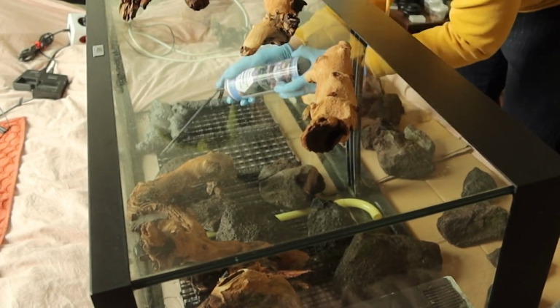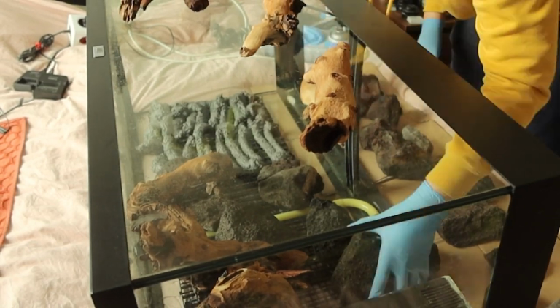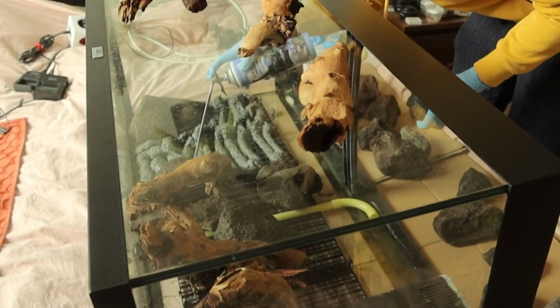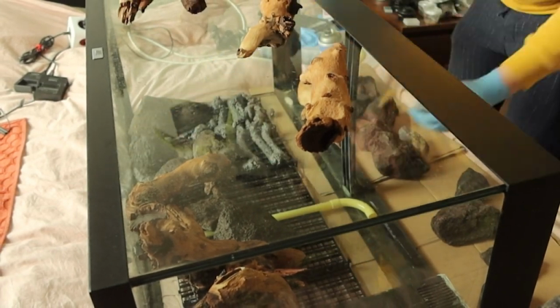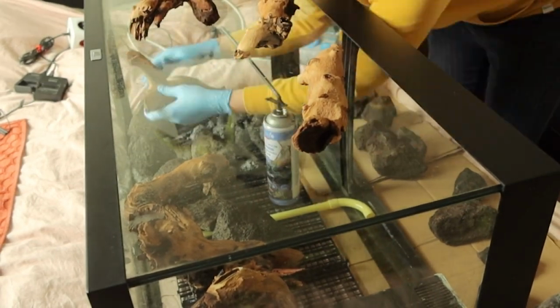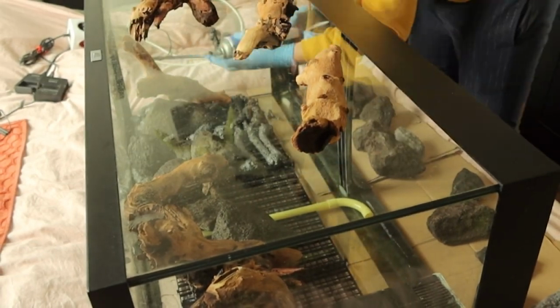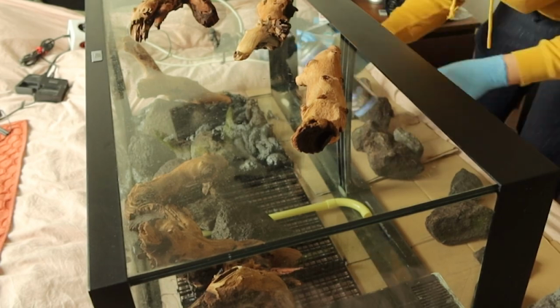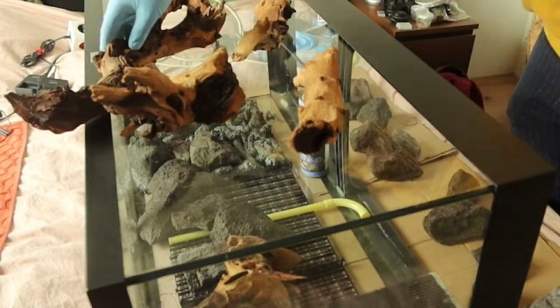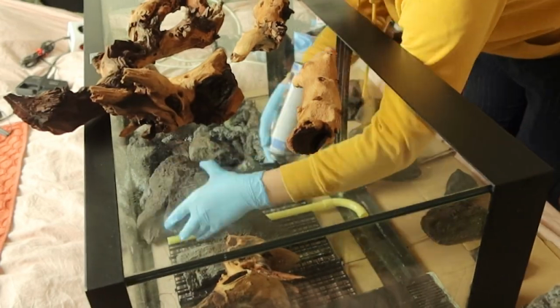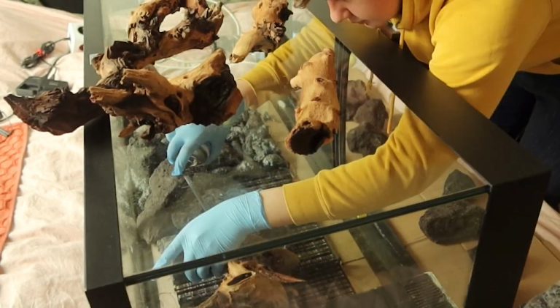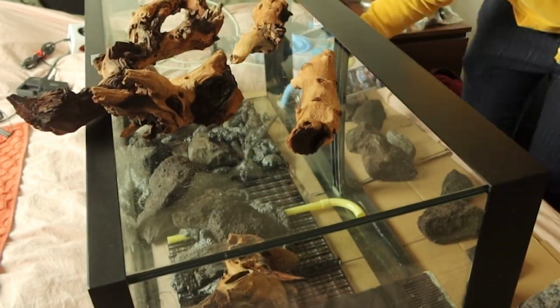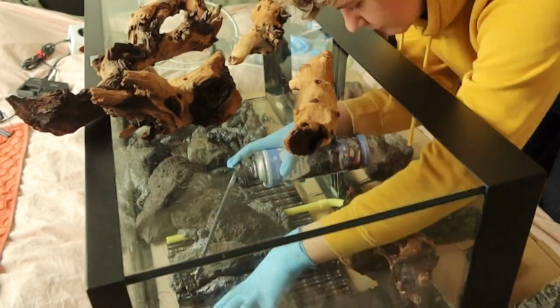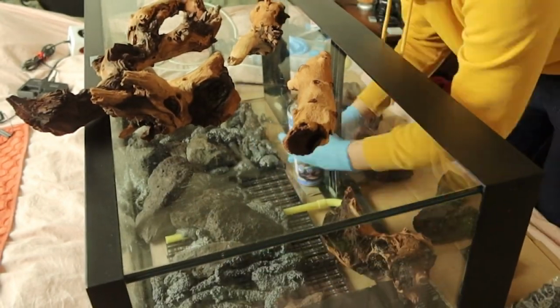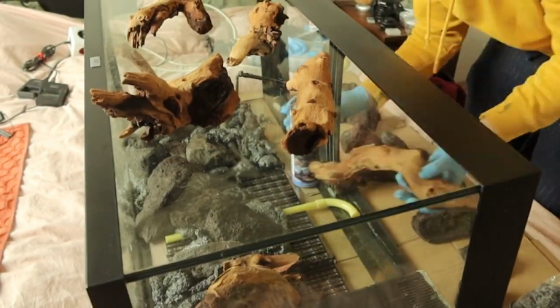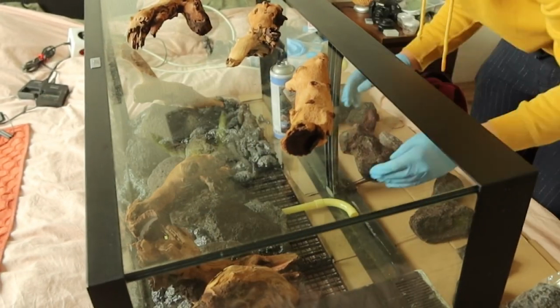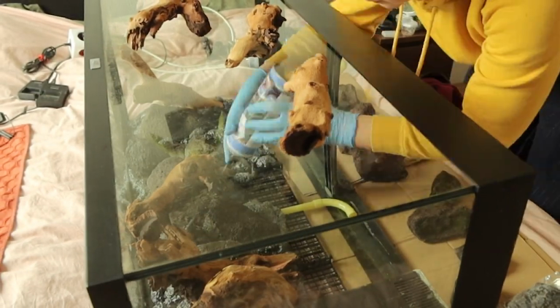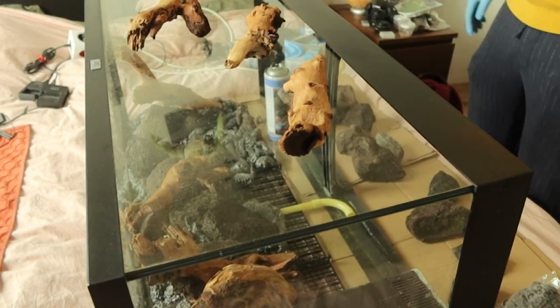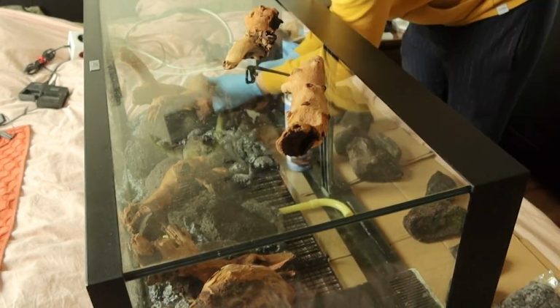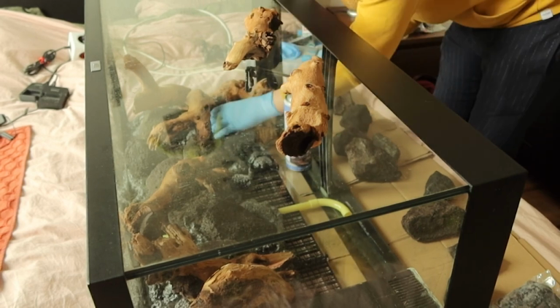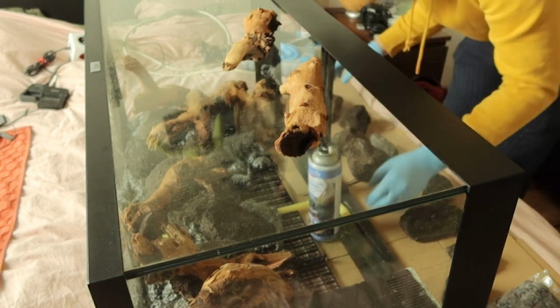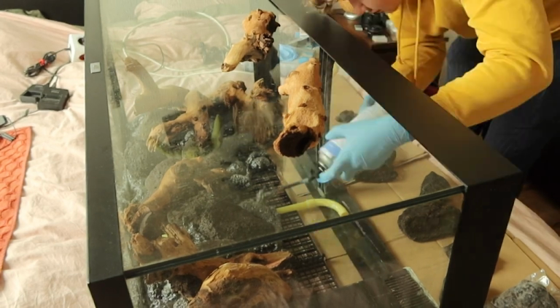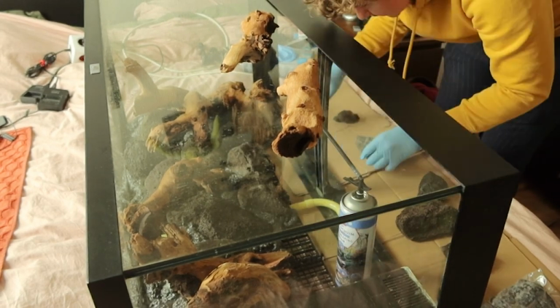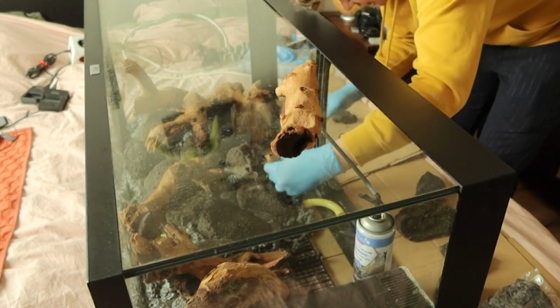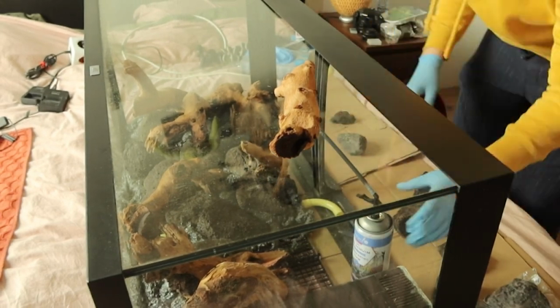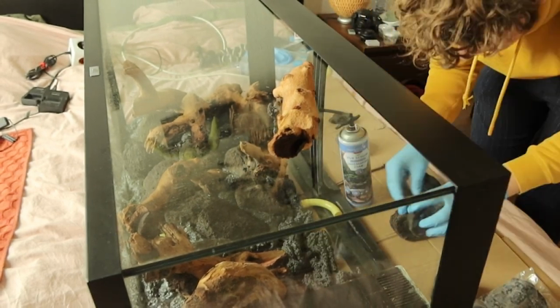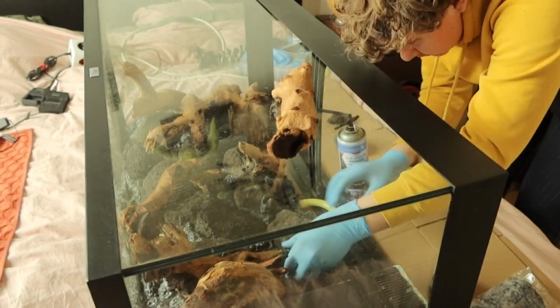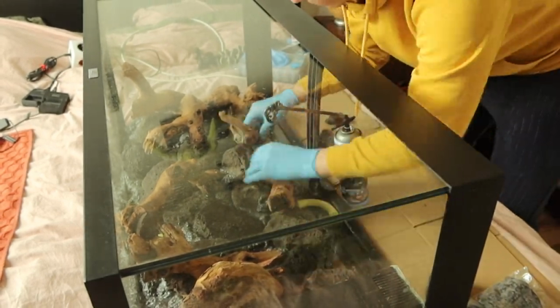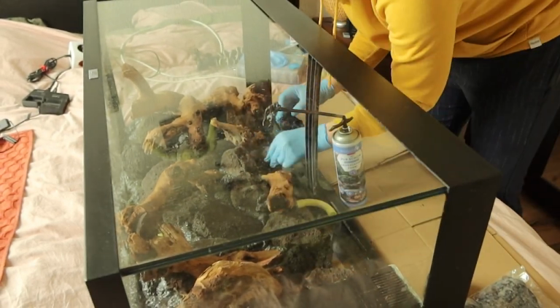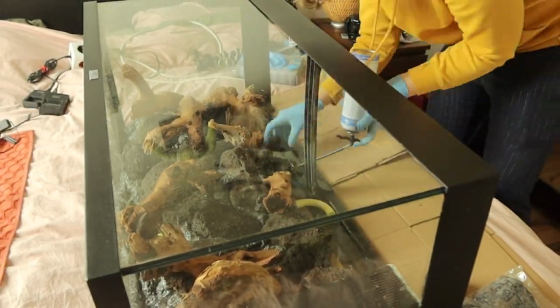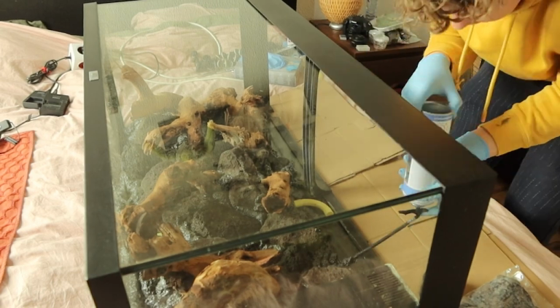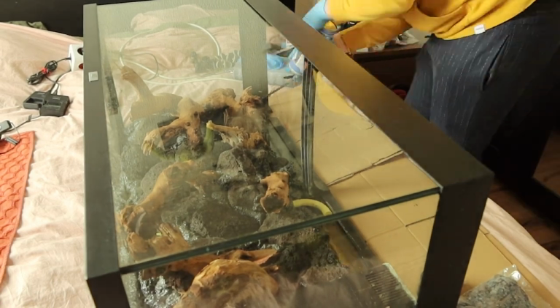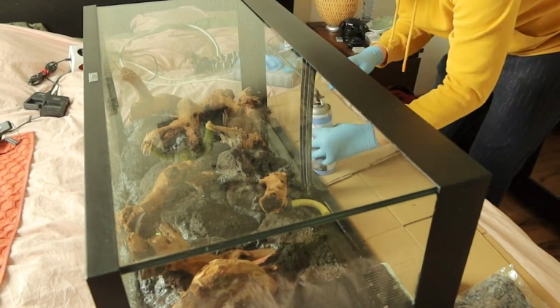I continued by attaching everything to the background using expanding foam. The foam will take a couple of hours to cure, but once cured it will be plenty strong to hold everything in place. On top of that, the foam will also help fill in any void spaces between the rocks.